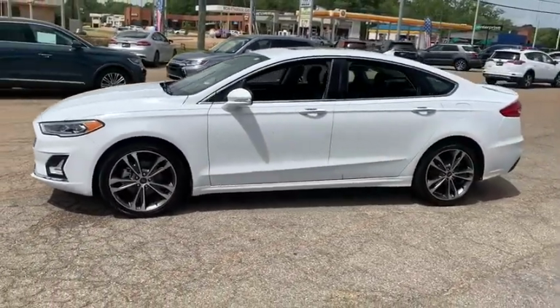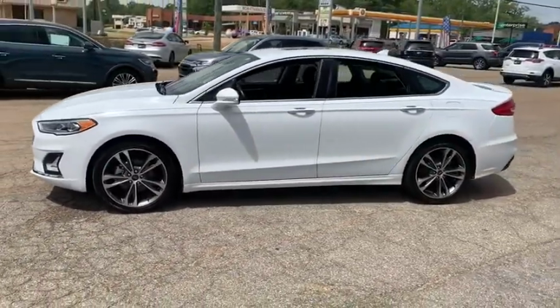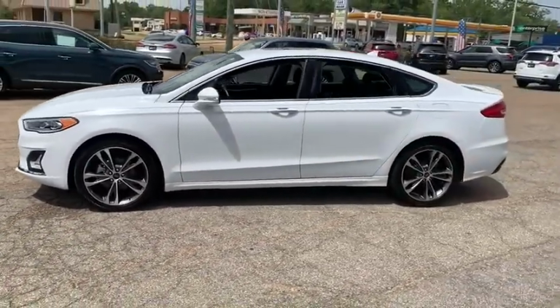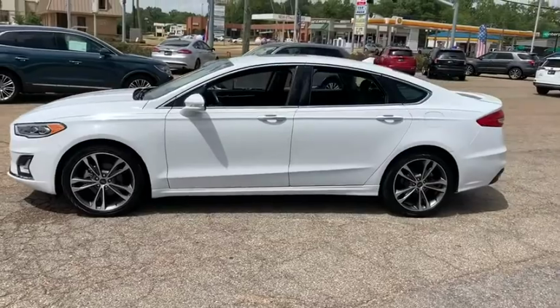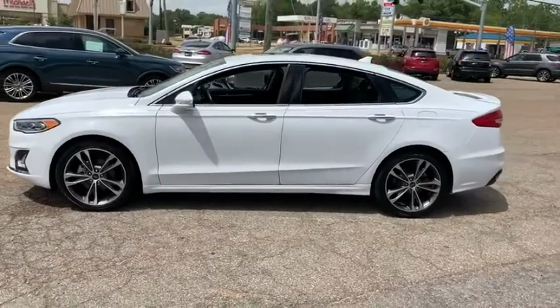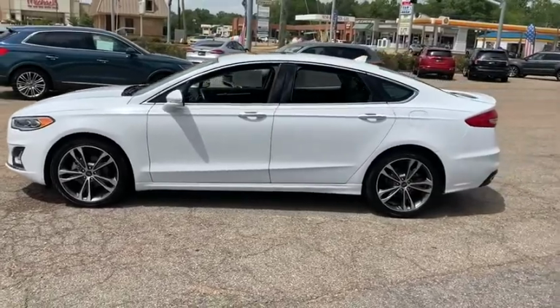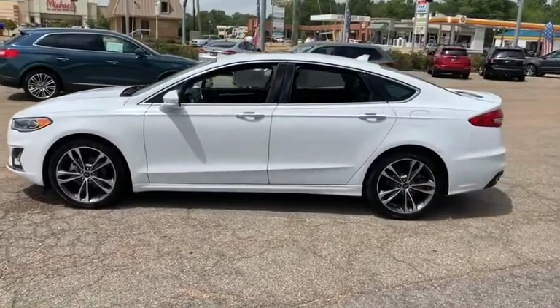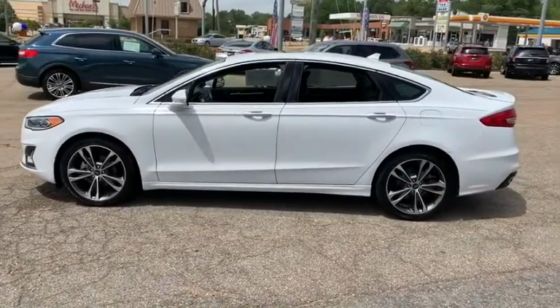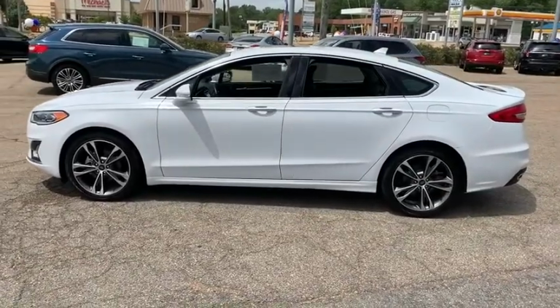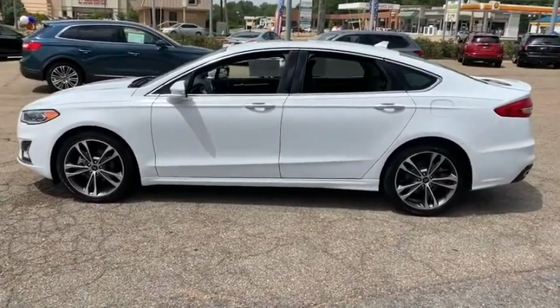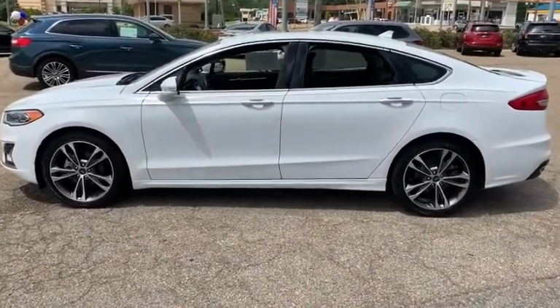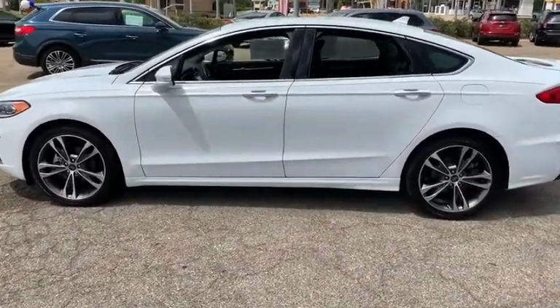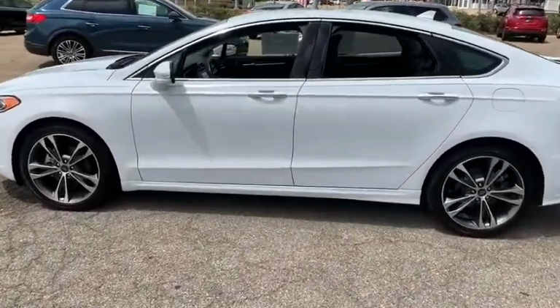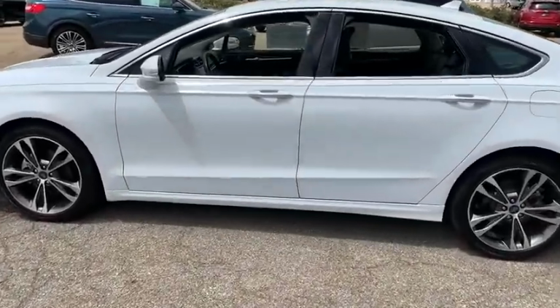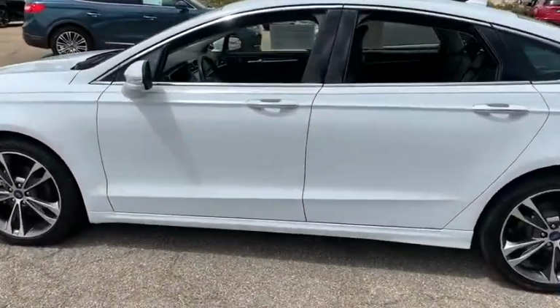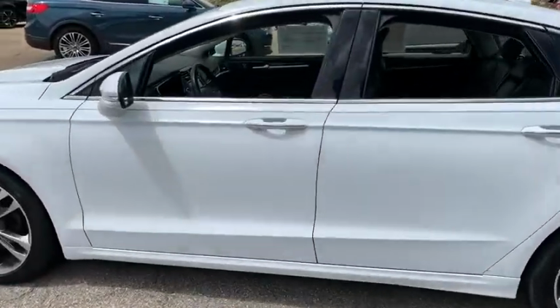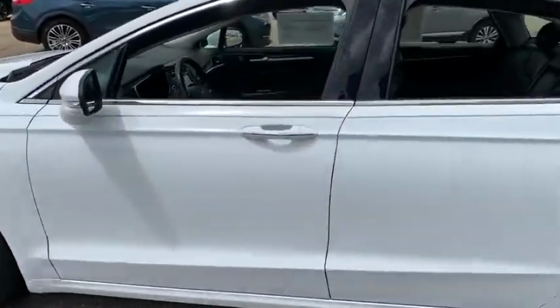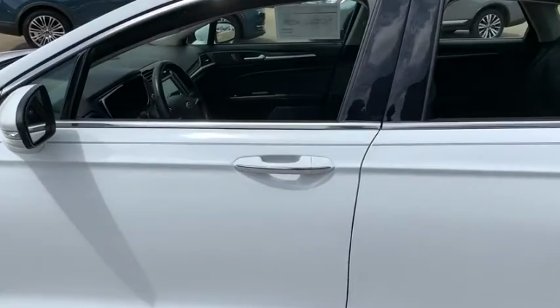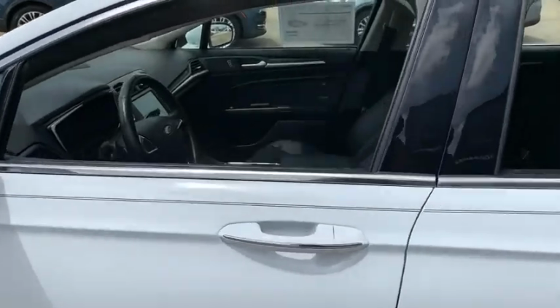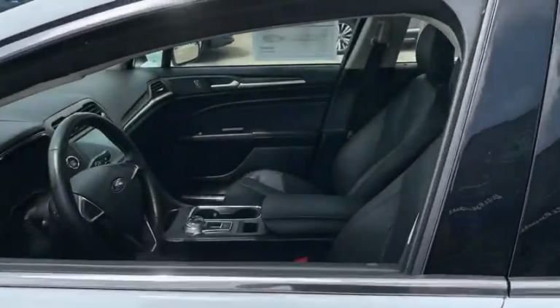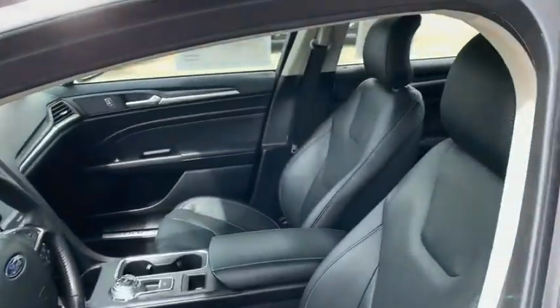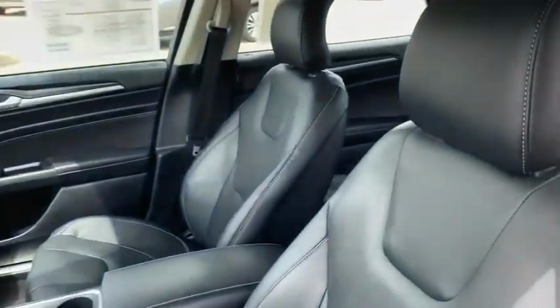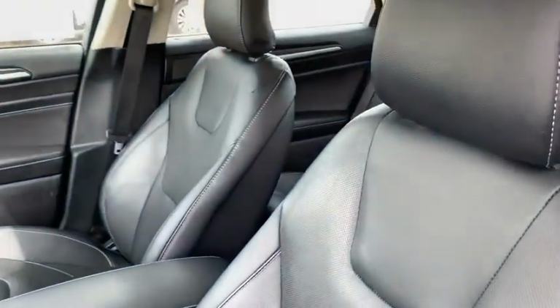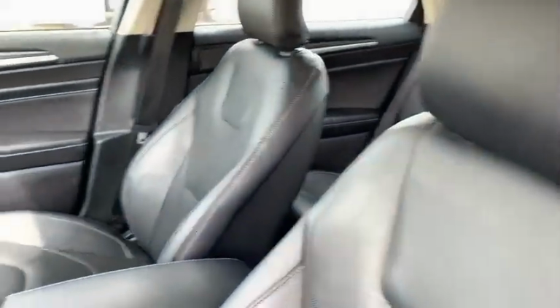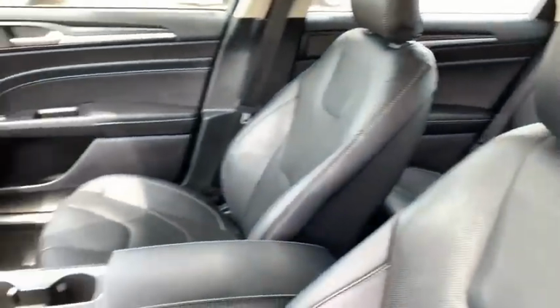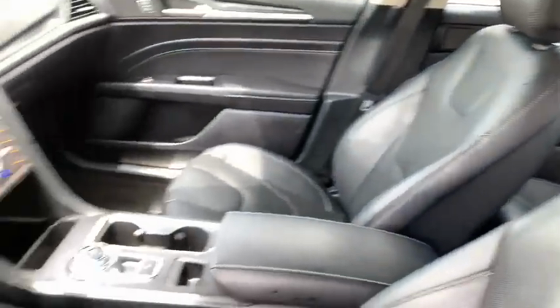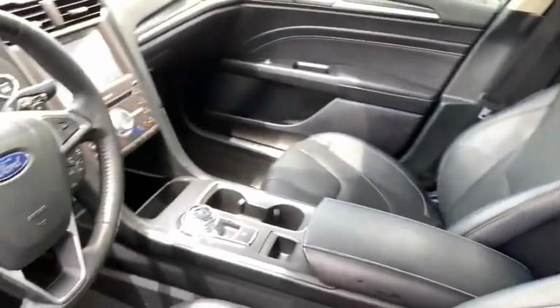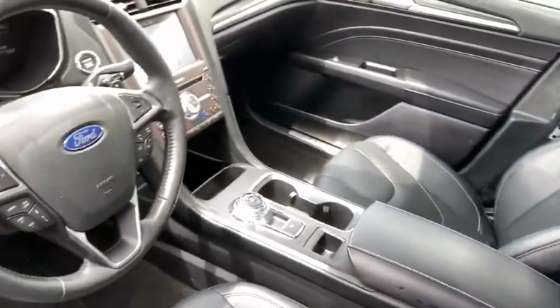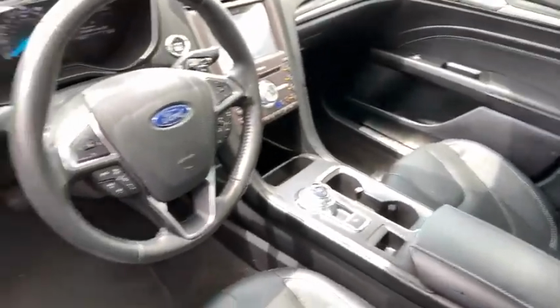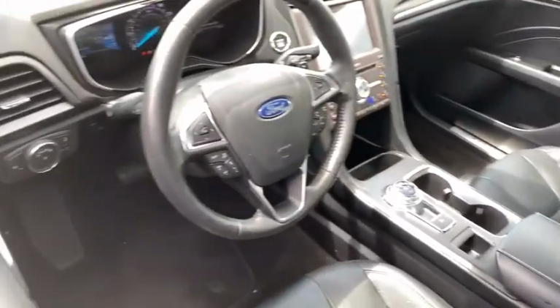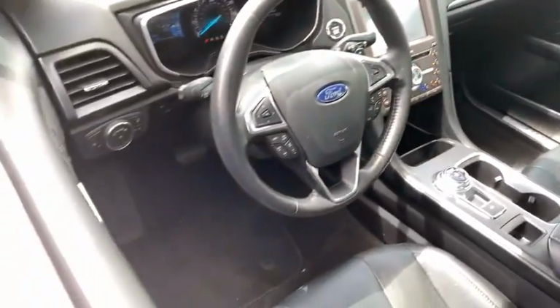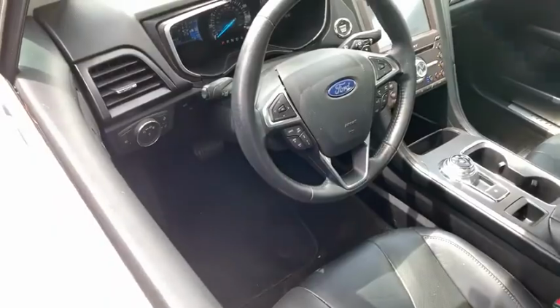Backup camera, universal garage door opener, fog lights, compass, outside temperature gauge. This beauty is sure to make you the talk of the neighborhood, so call or drop in for a test drive today.